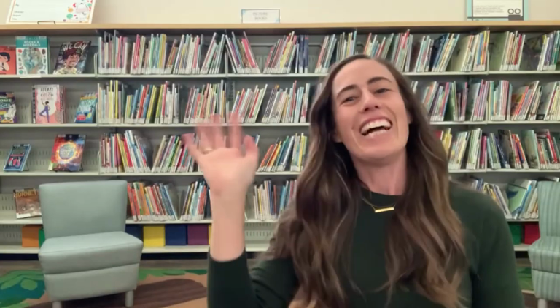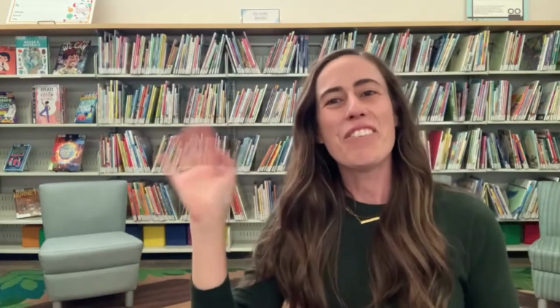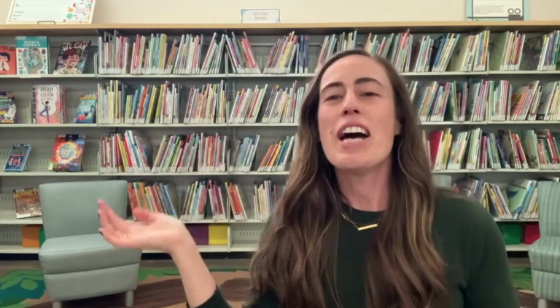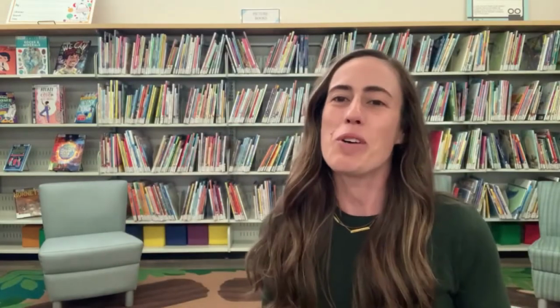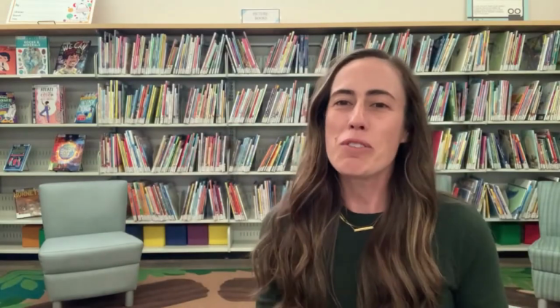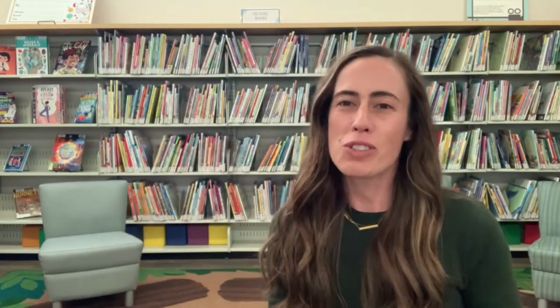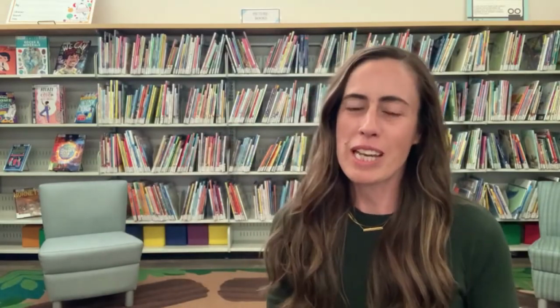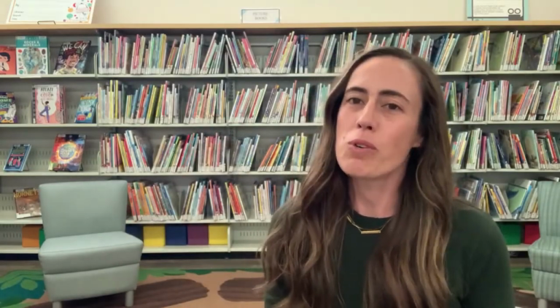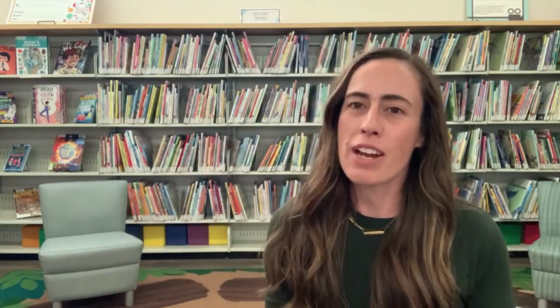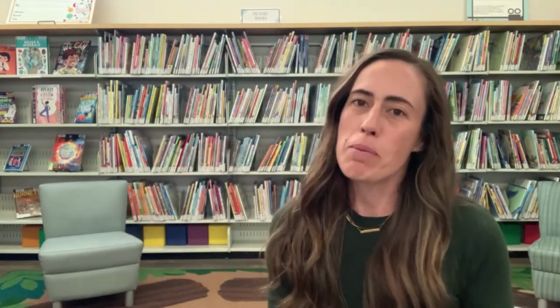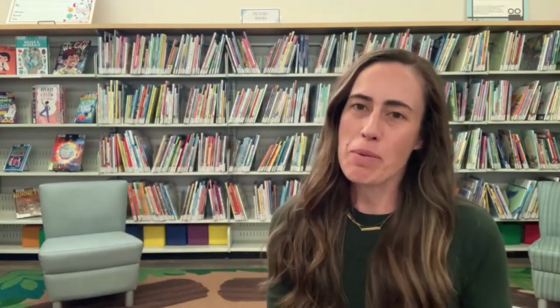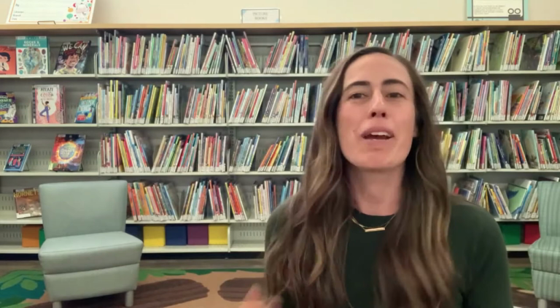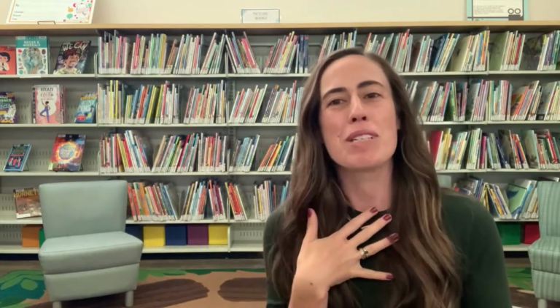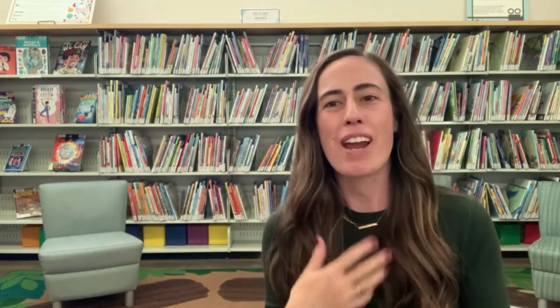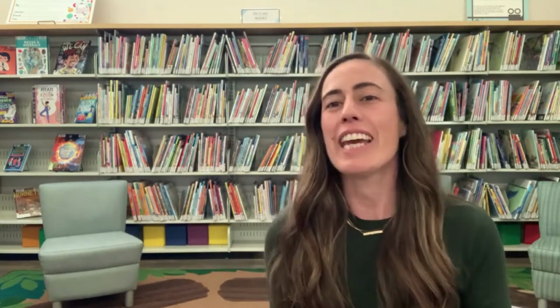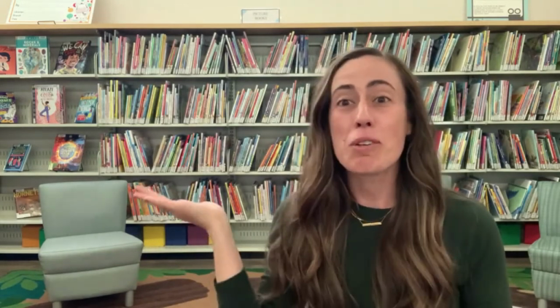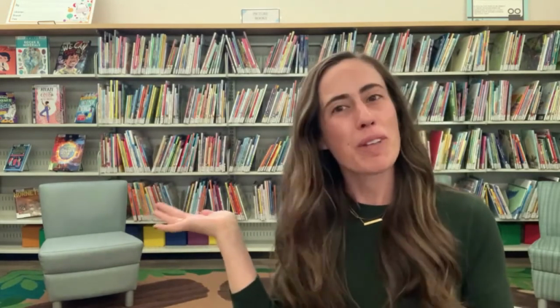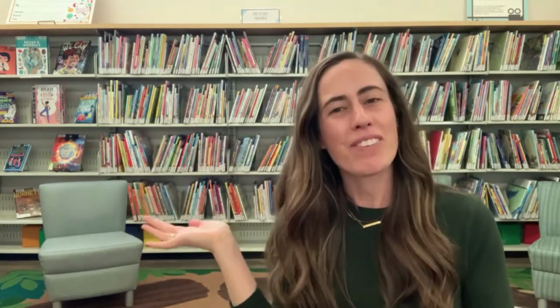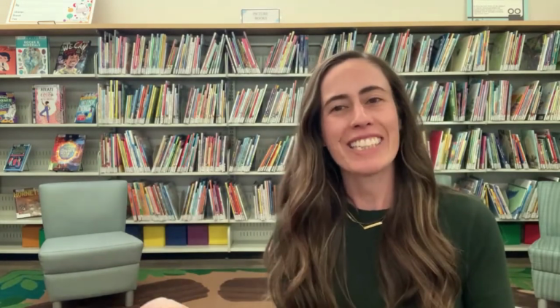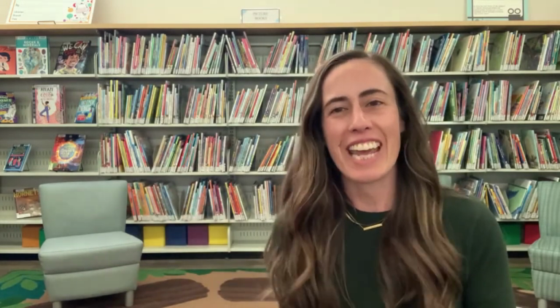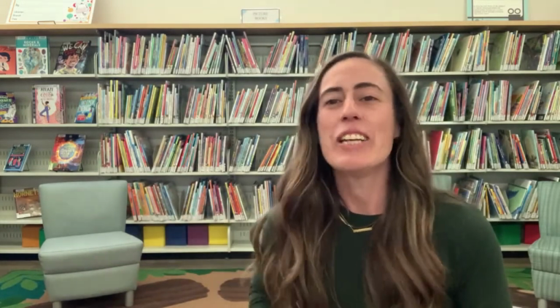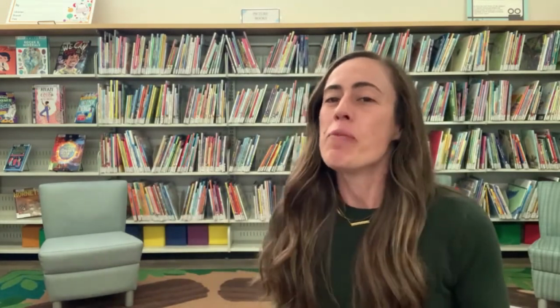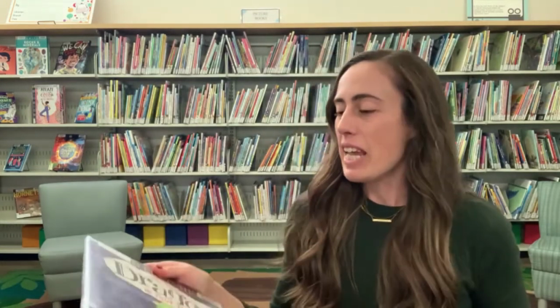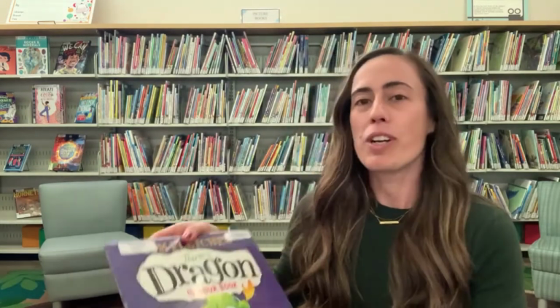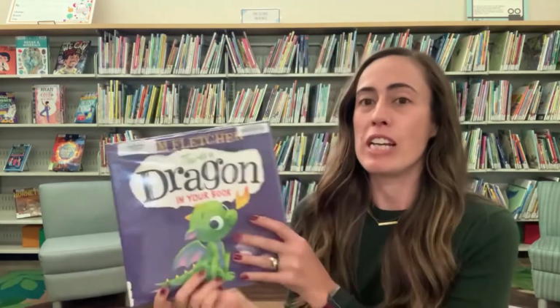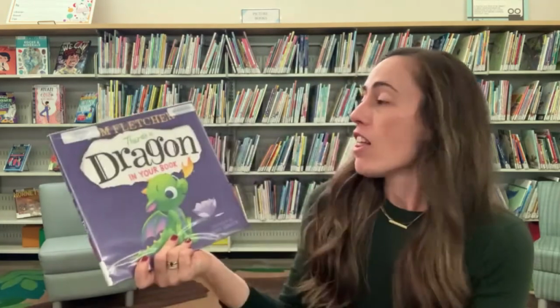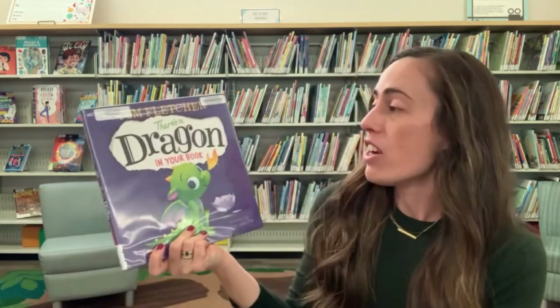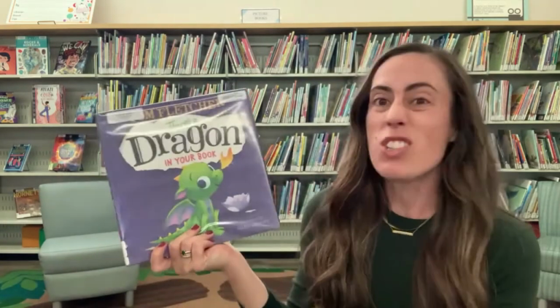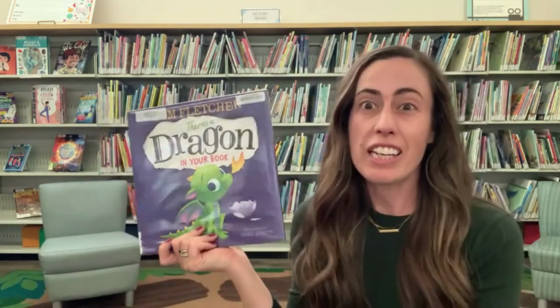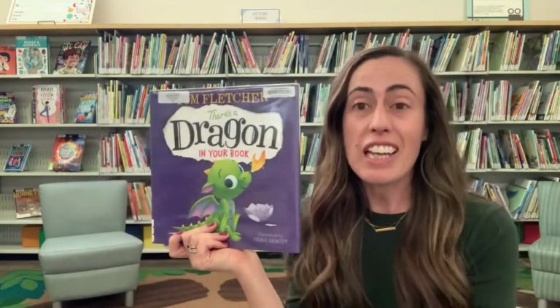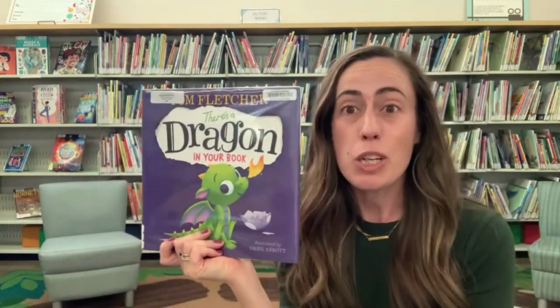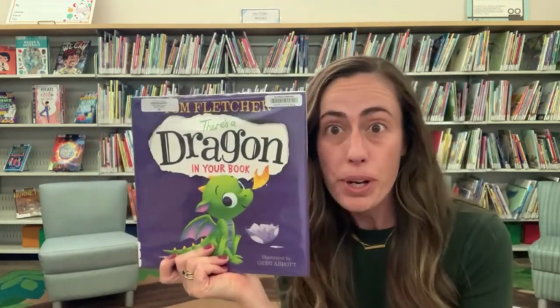Hello everyone! Welcome to Virtual Storytime with Orange County Public Libraries. My name is Miss Riley and I am filming from Library of the Canyons today. Today we are going to read, There's a Dragon in Your Book!